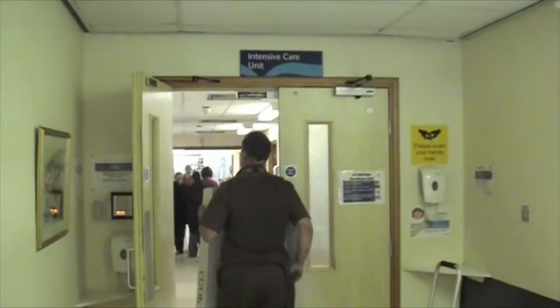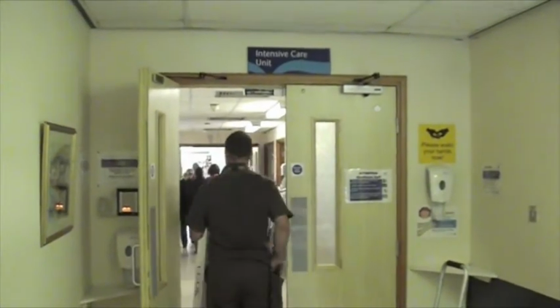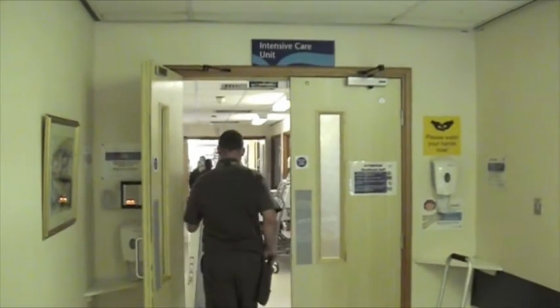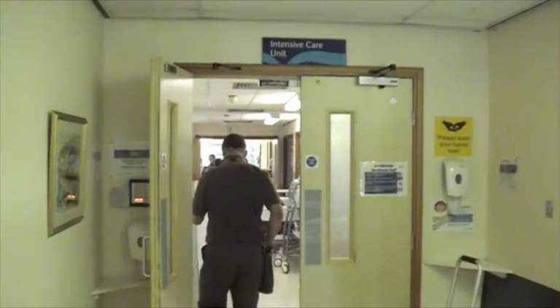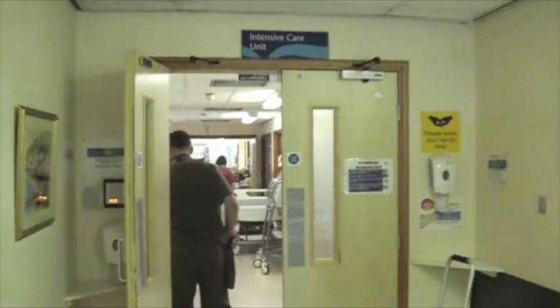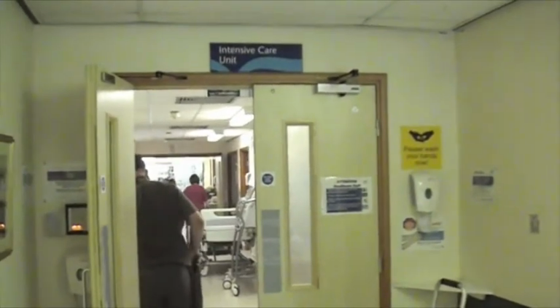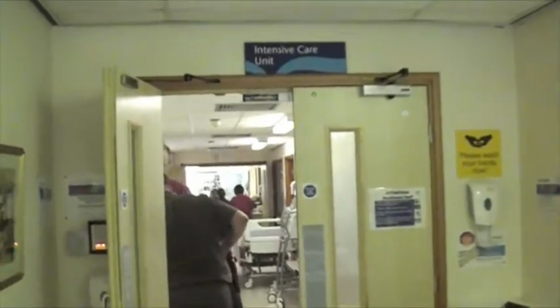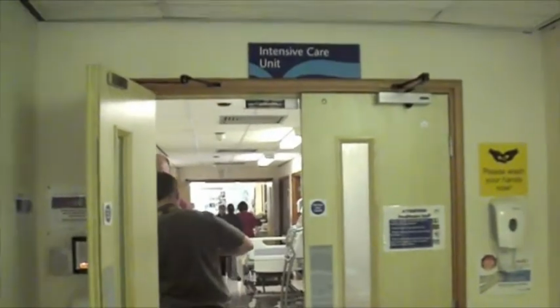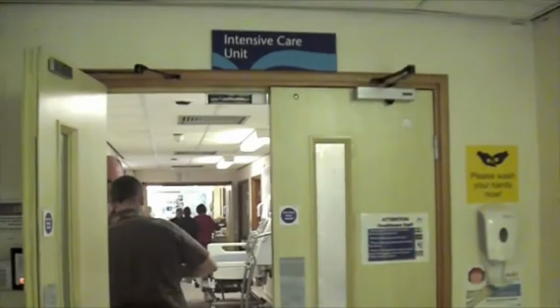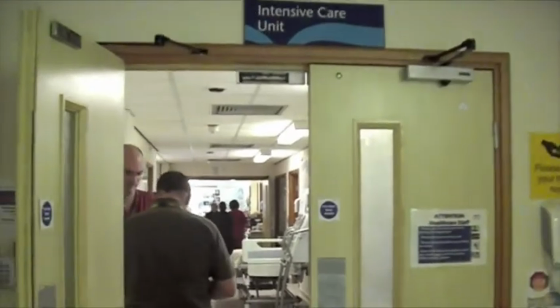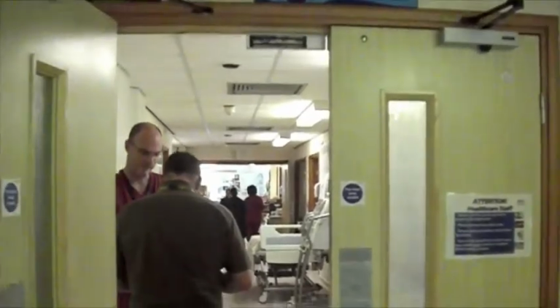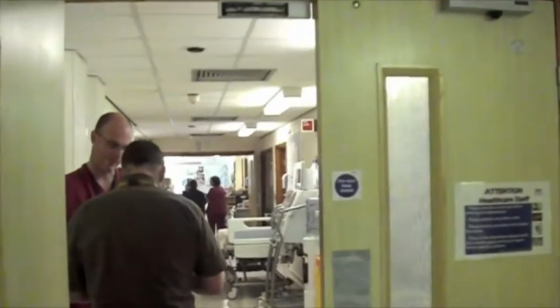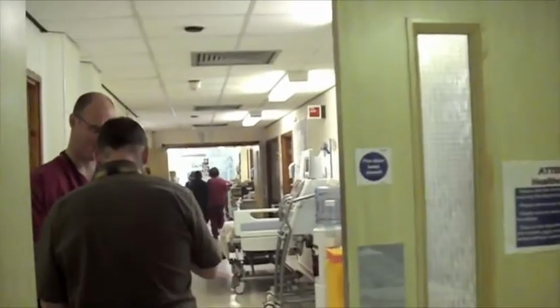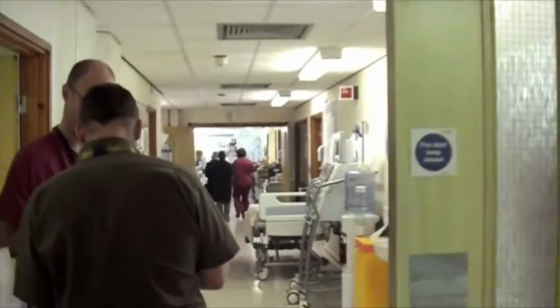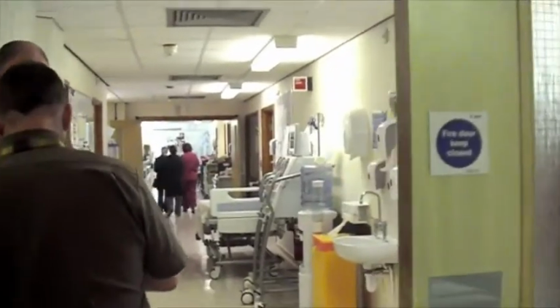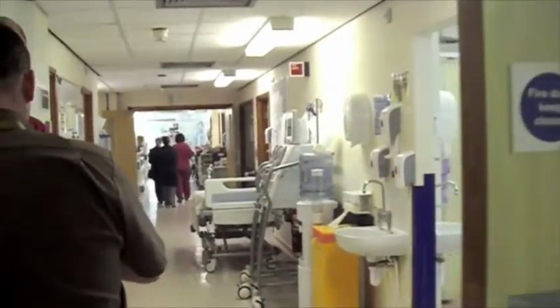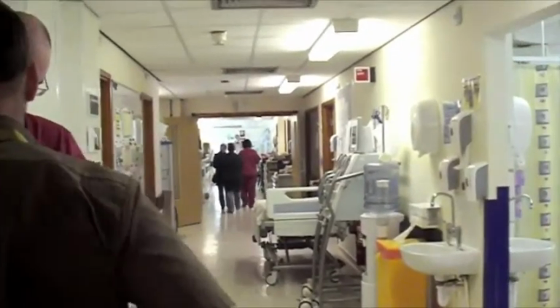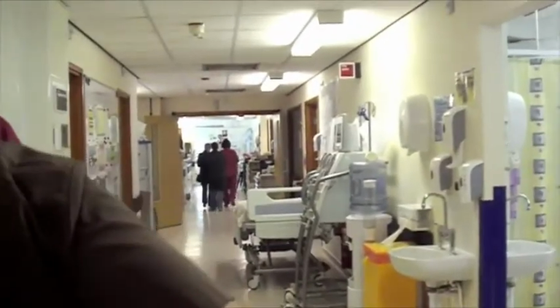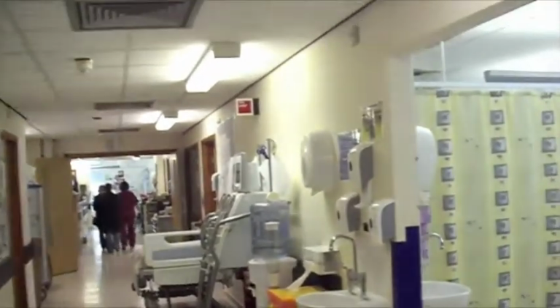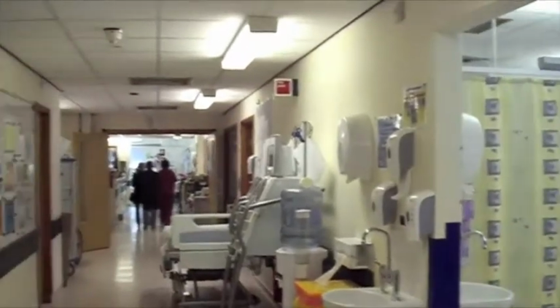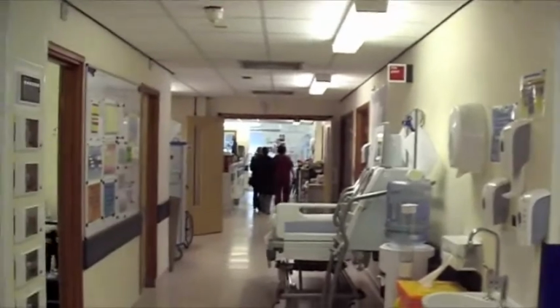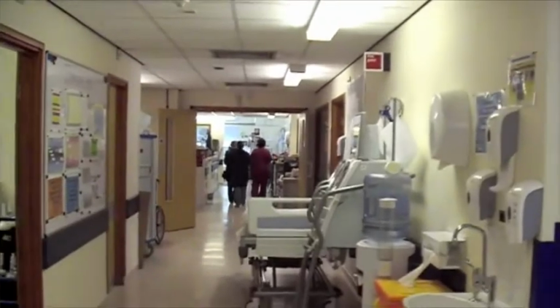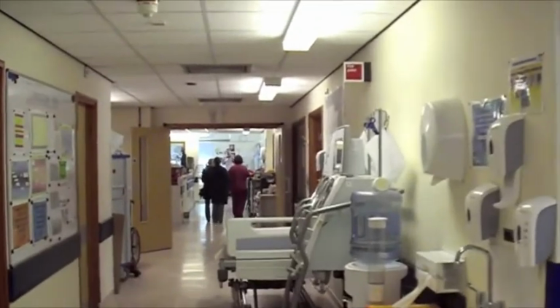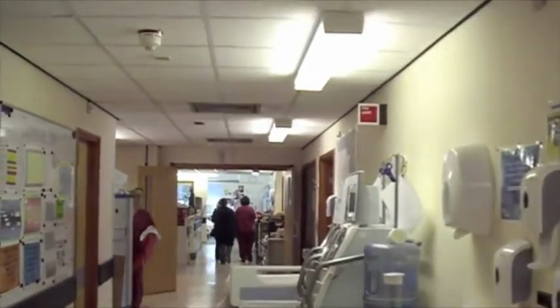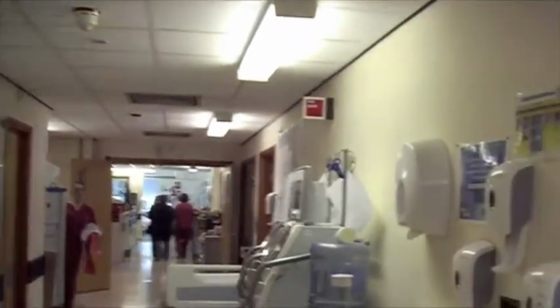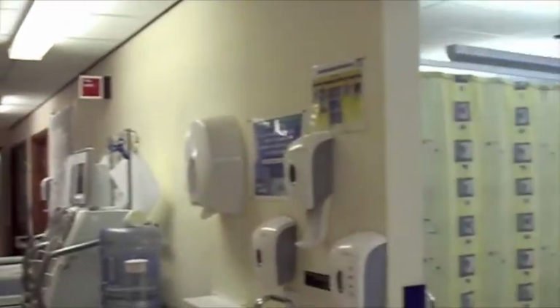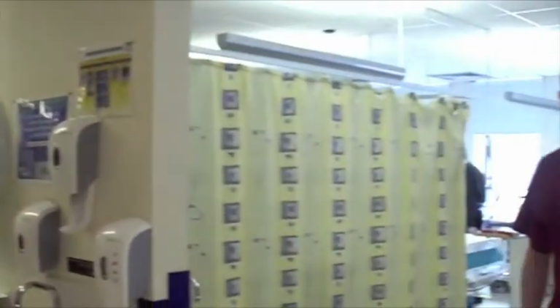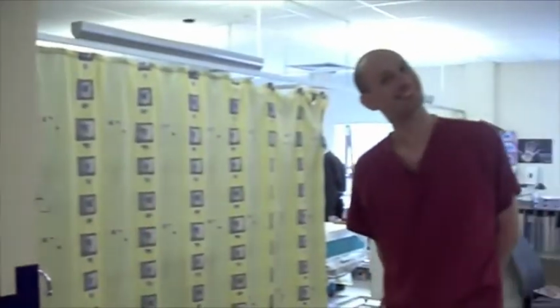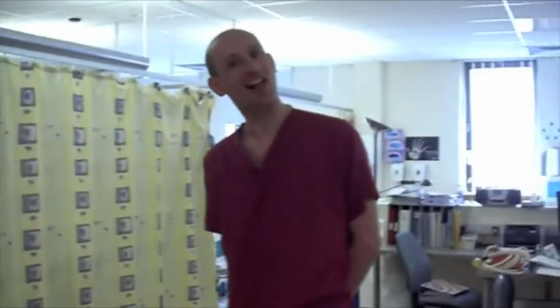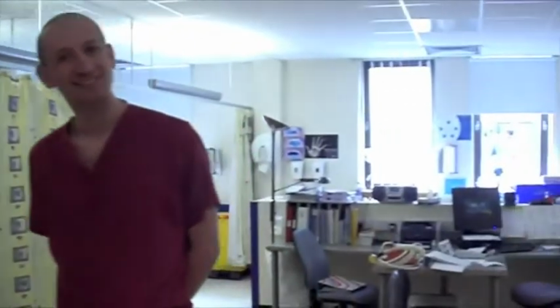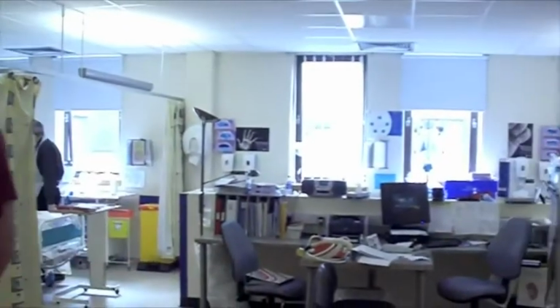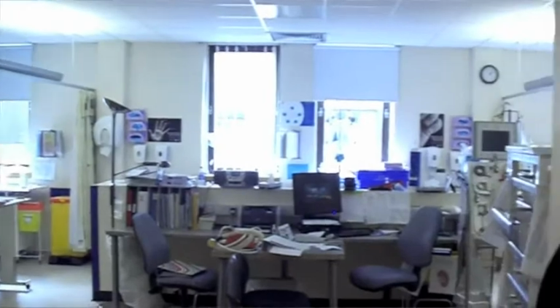Hi there. Welcome to Stirling Royal Infirmary. This is our intensive care department. I'll just walk you up the corridor. We look into one of her rooms. This is a four bedded area.